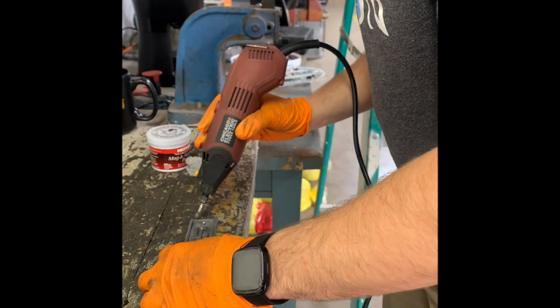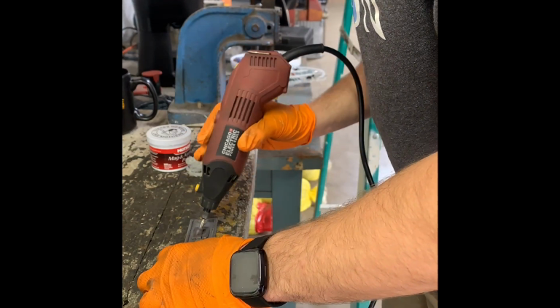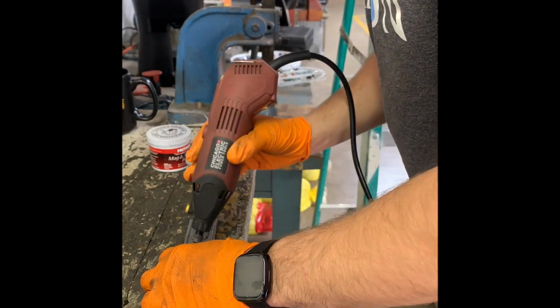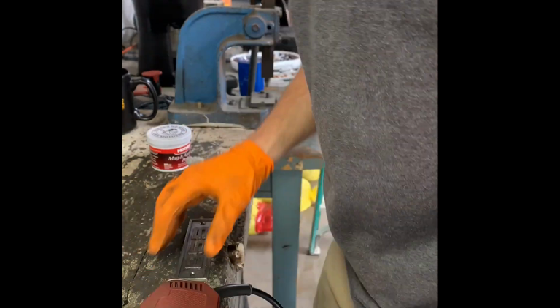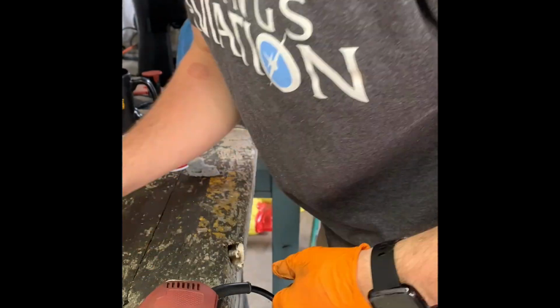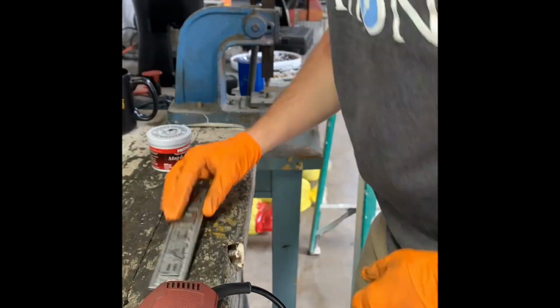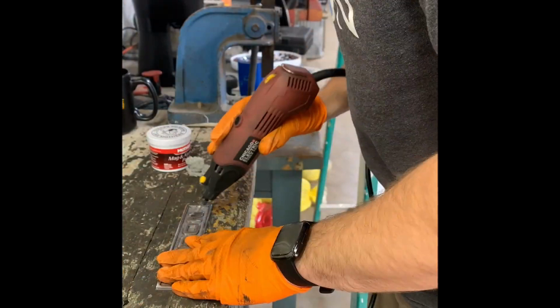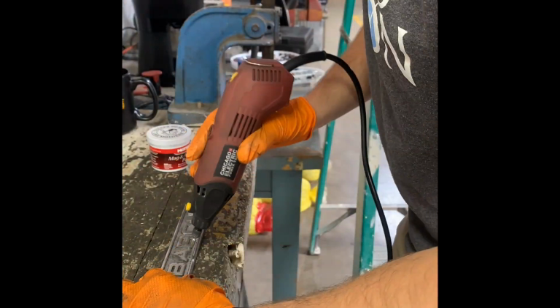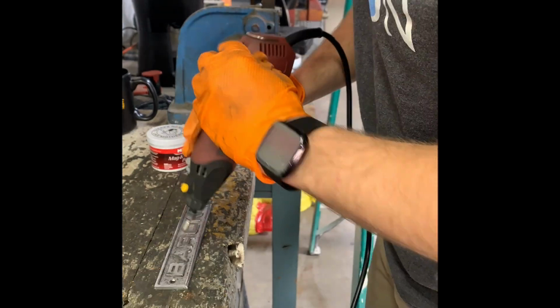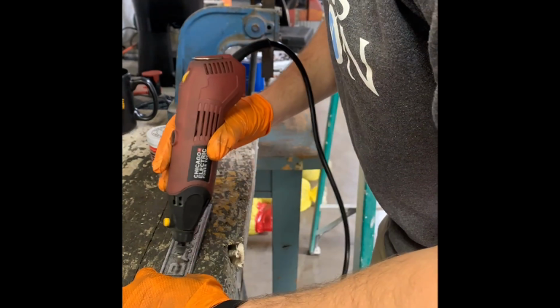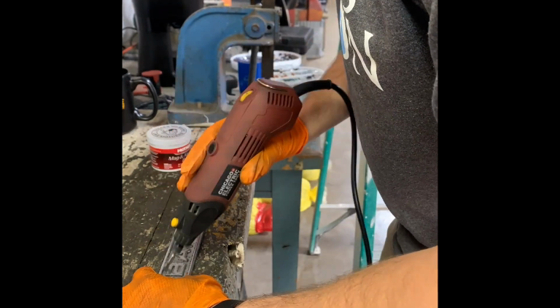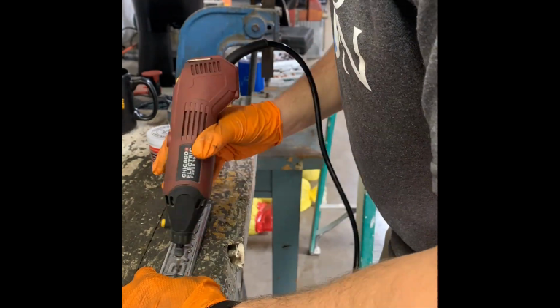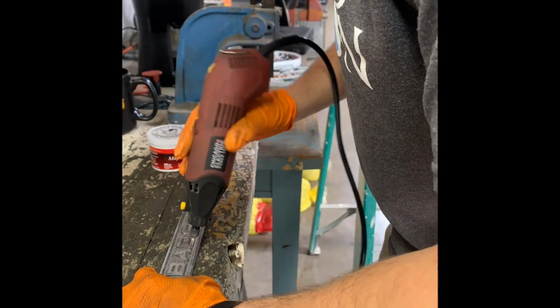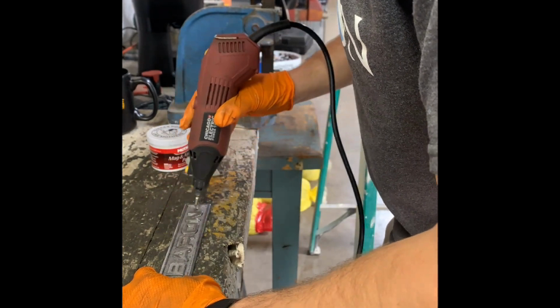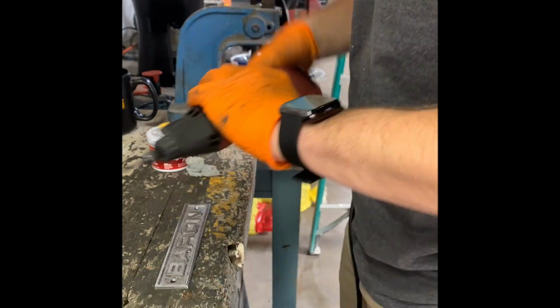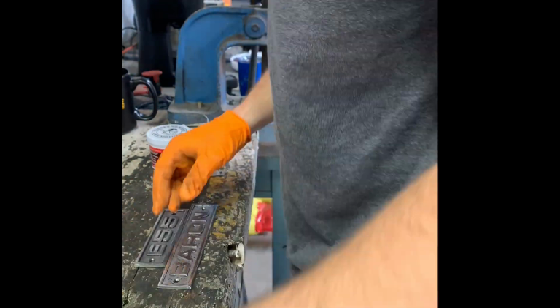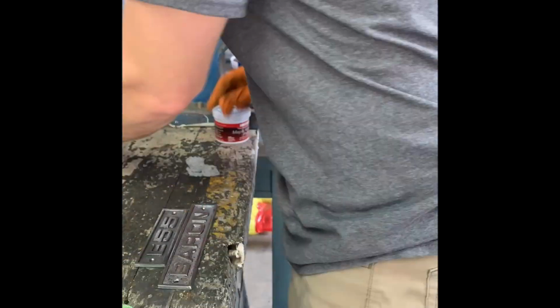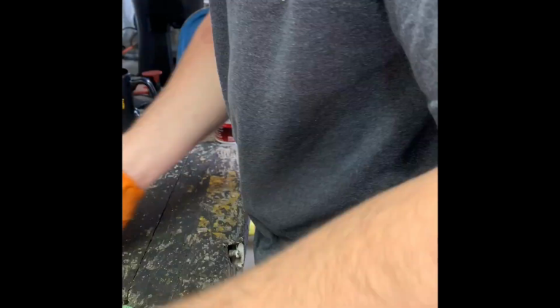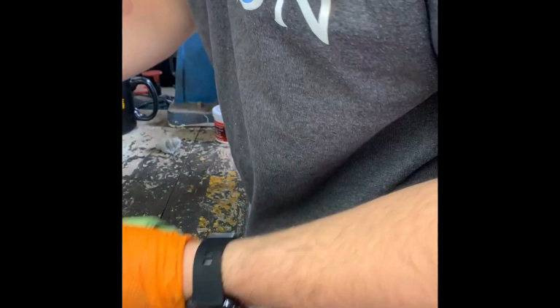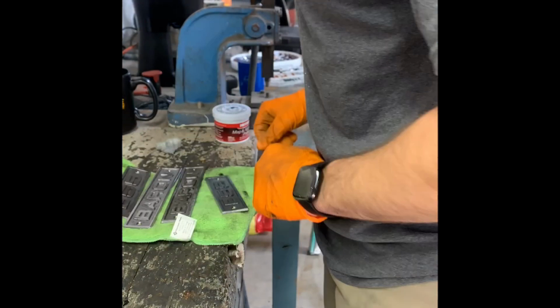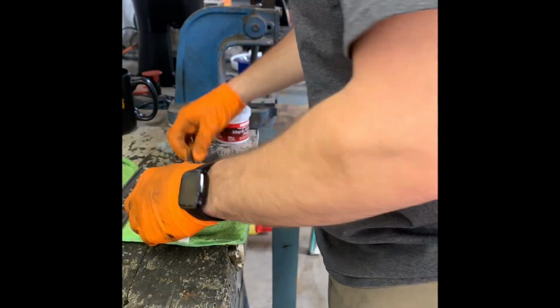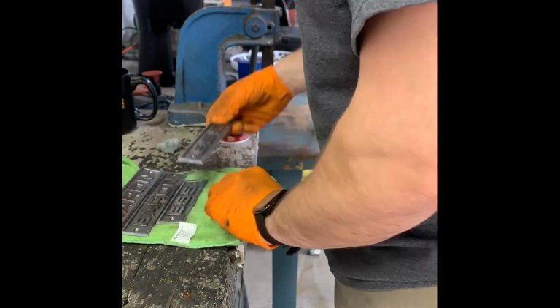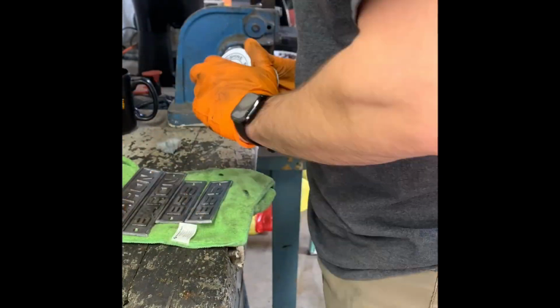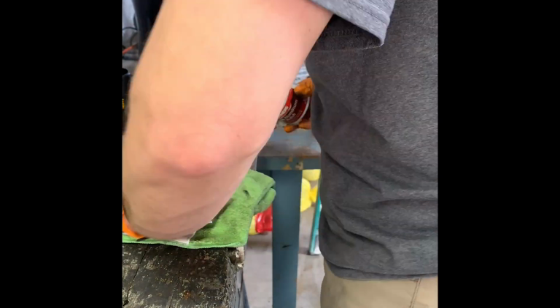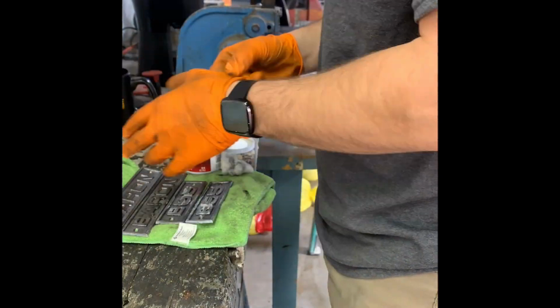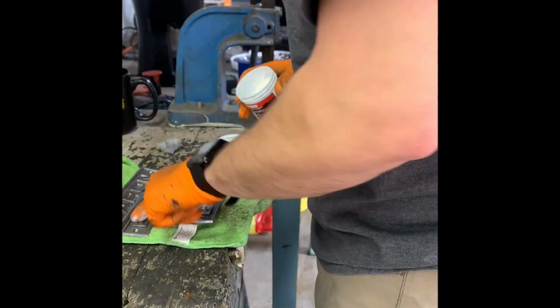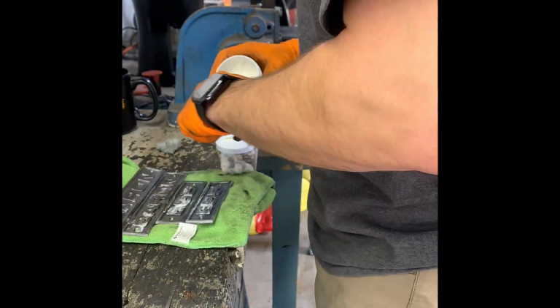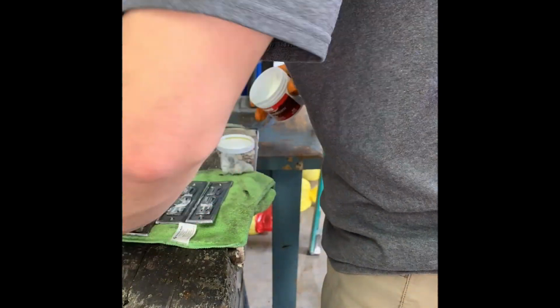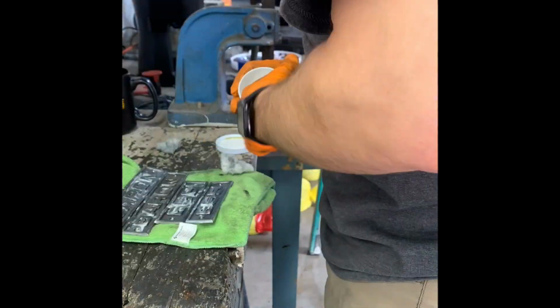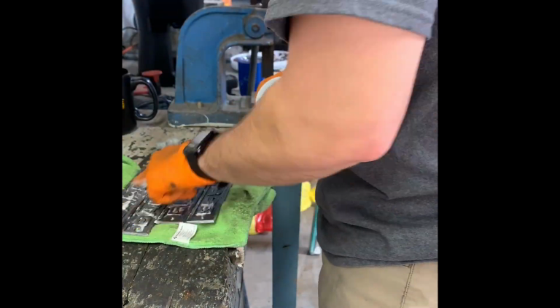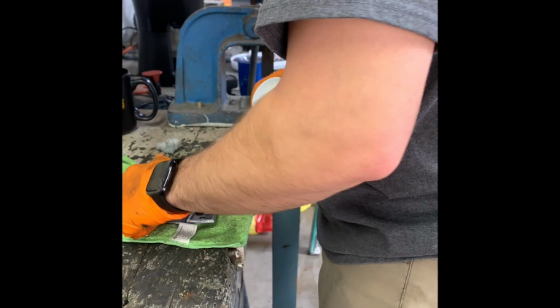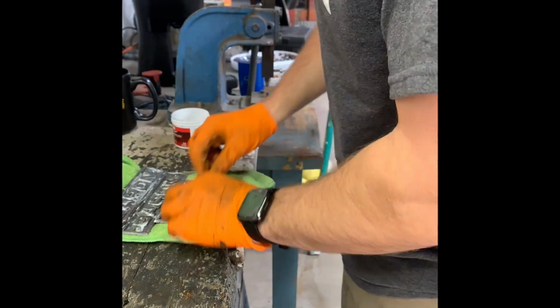I got to learn from mechanics and used, I think it was a Grimm and Trill, to basically get off all the faded paint and clean it all up. I was able to use some chrome polish and clean it all up.